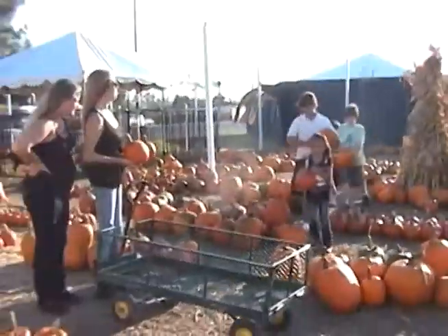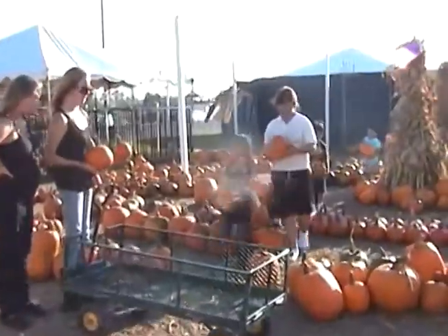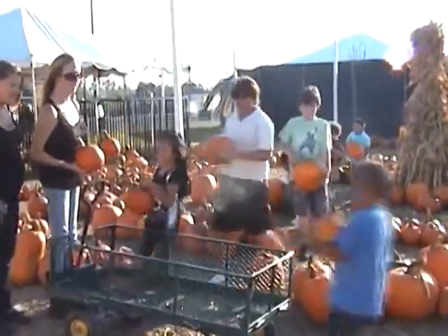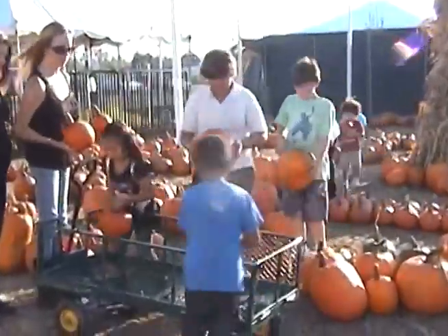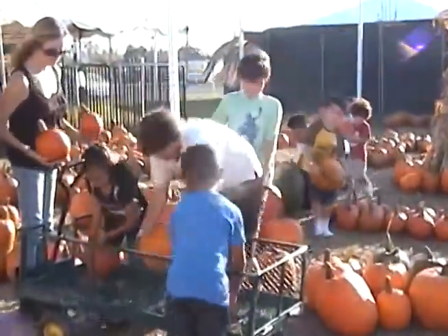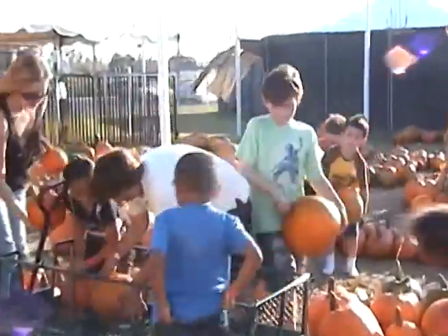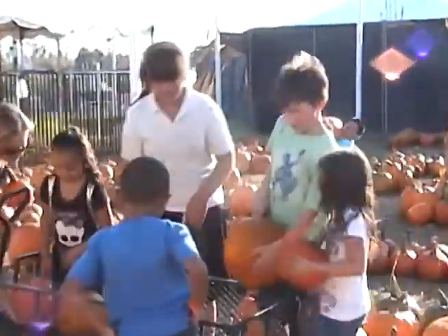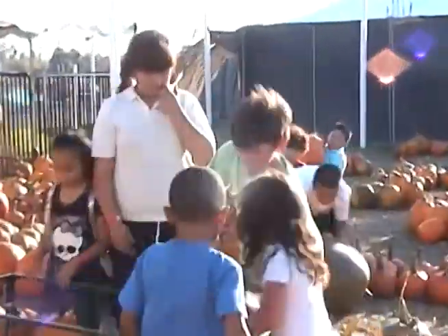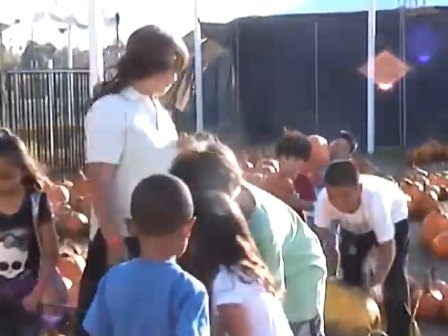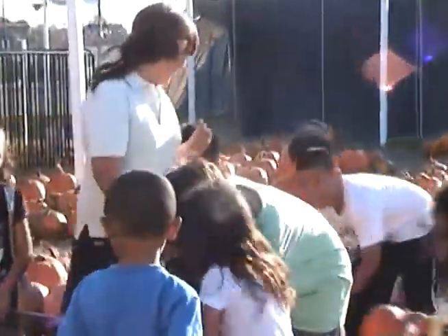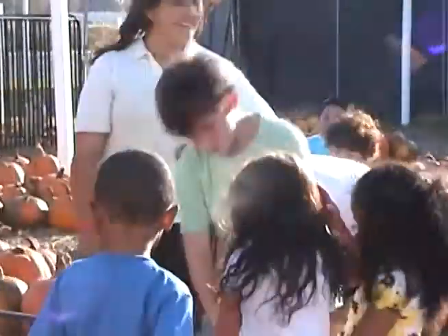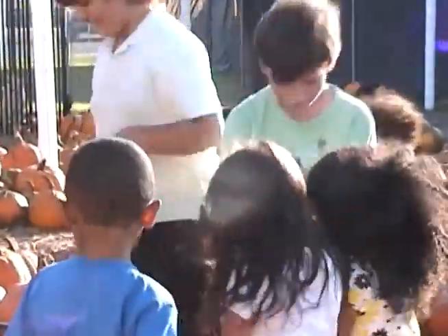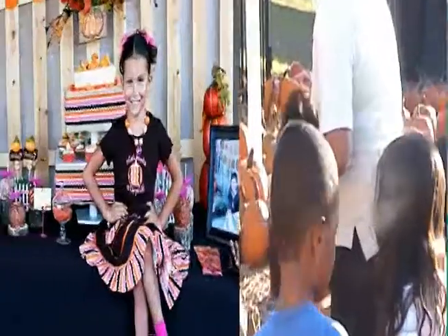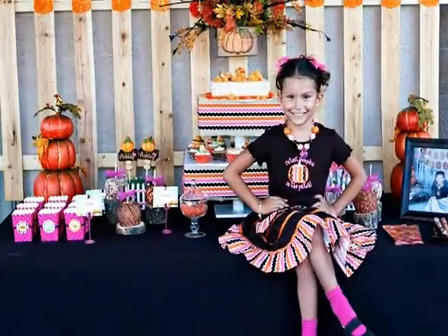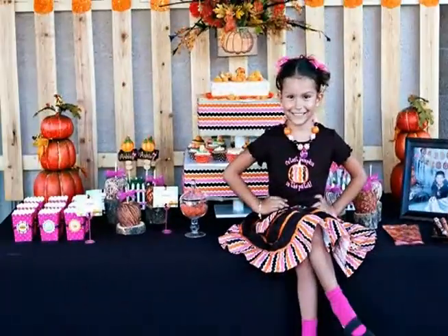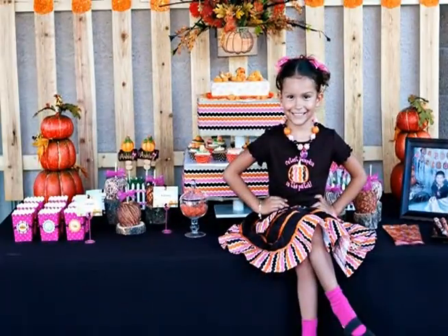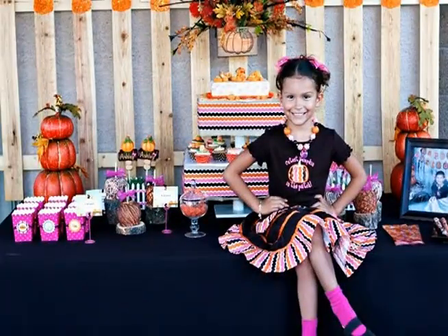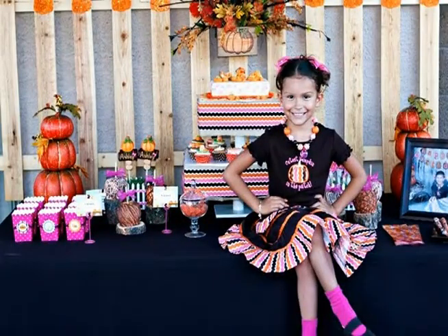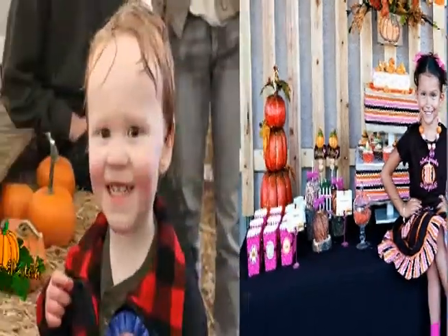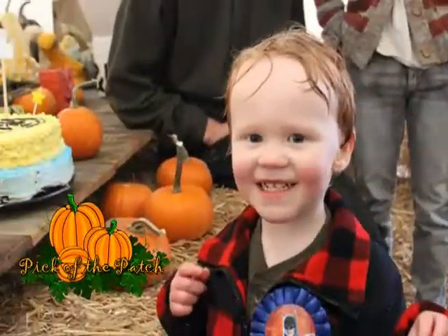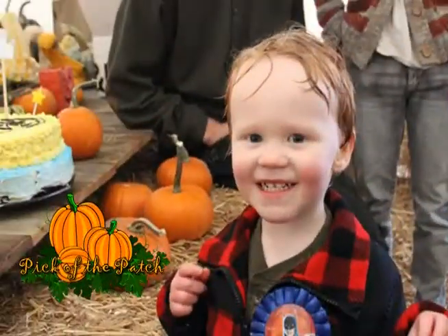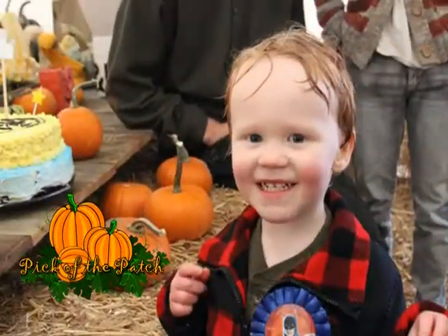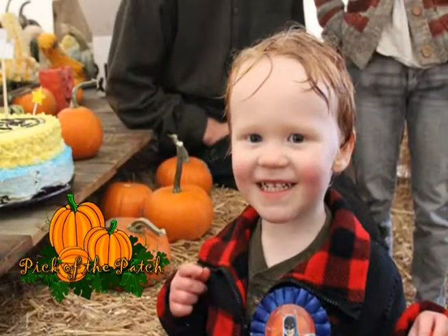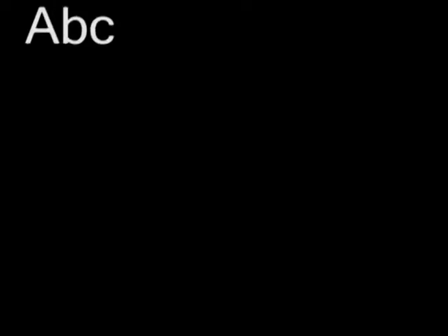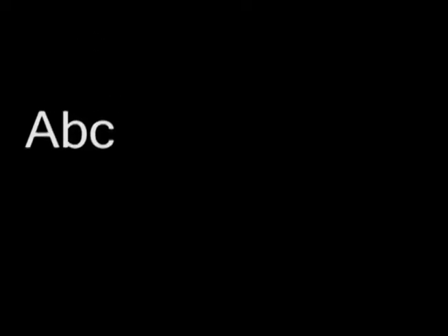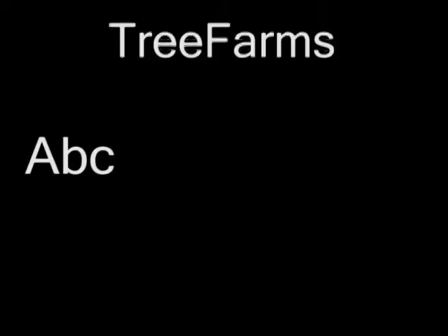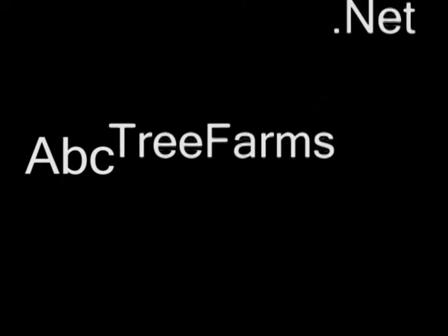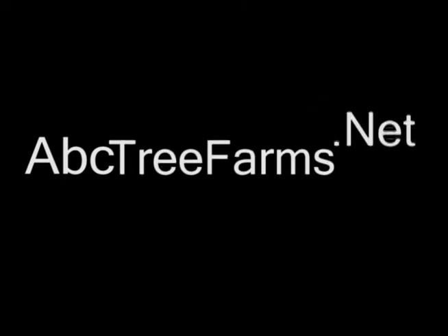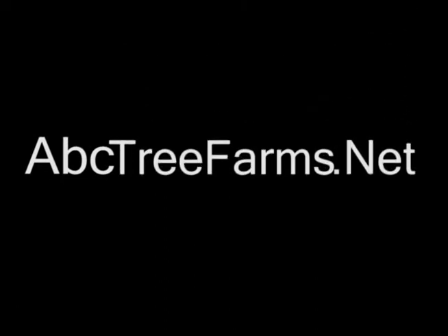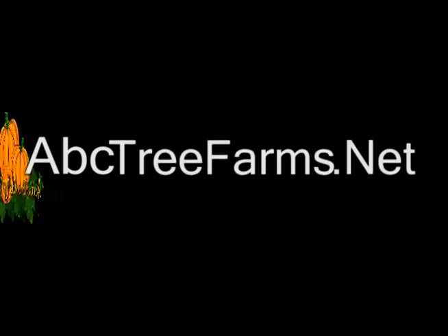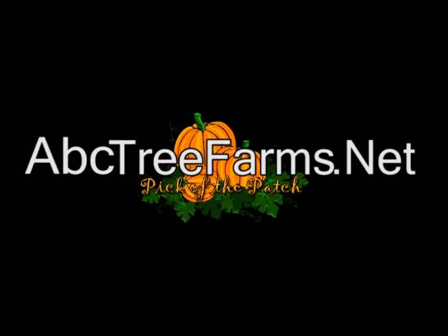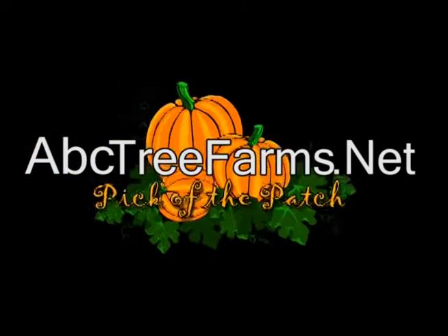Got a group? Get a discount! Preschool, schools, non-profit groups, birthday parties, and mommy and me all get special discounts! For information, go to abctreefarms.net — Pick of the Patch Pumpkins!